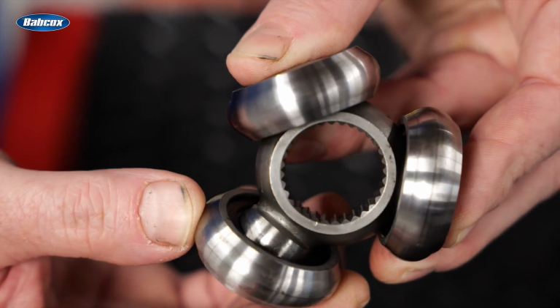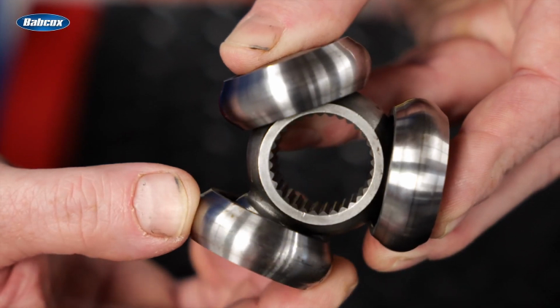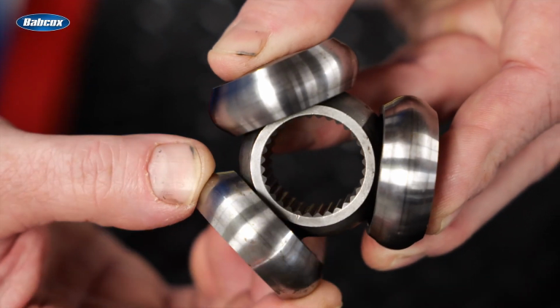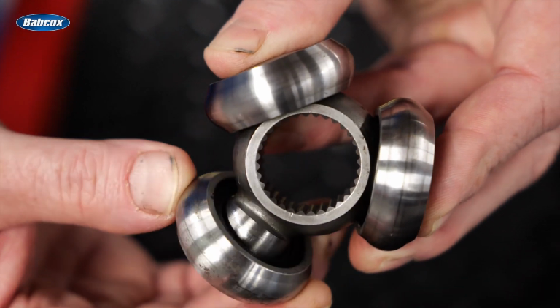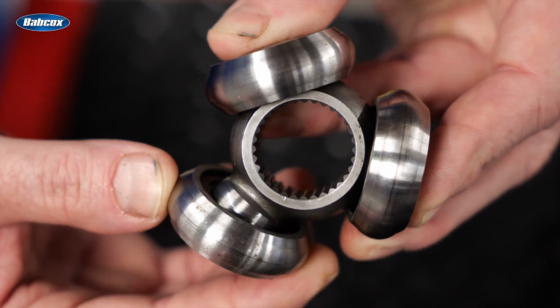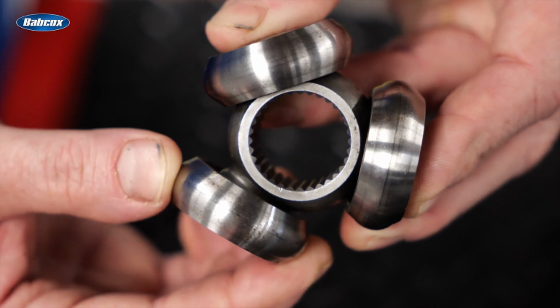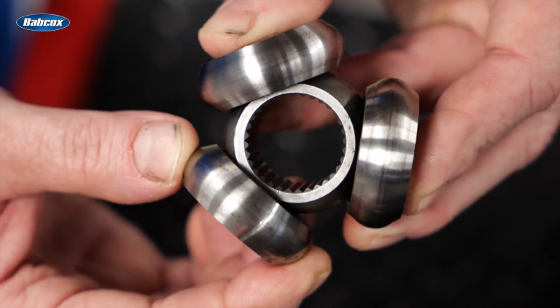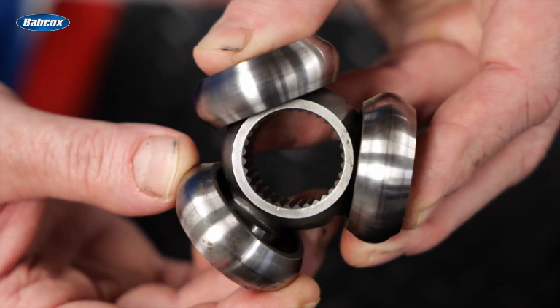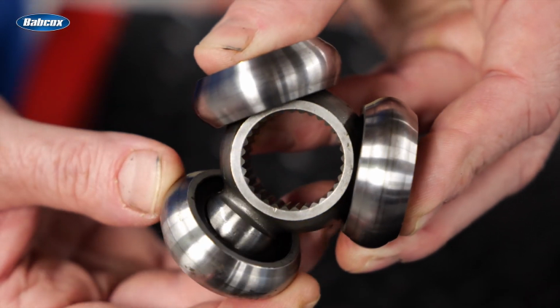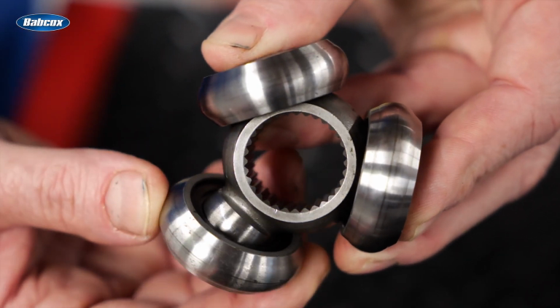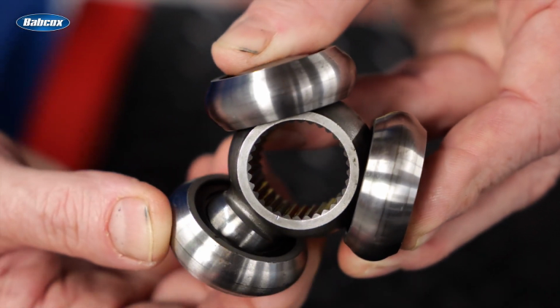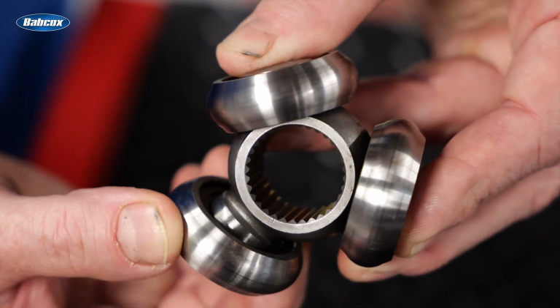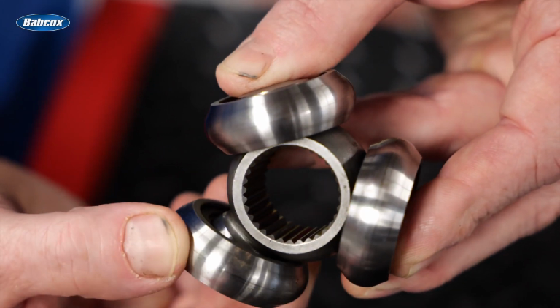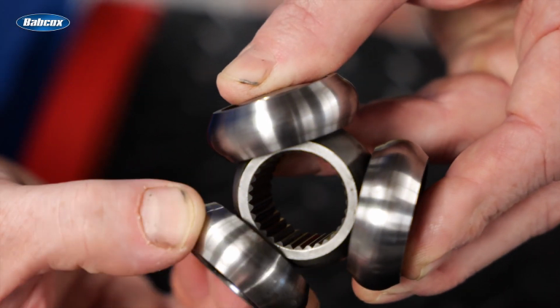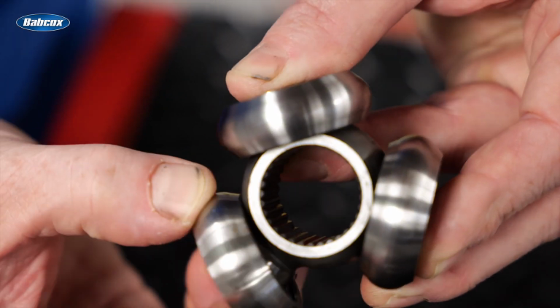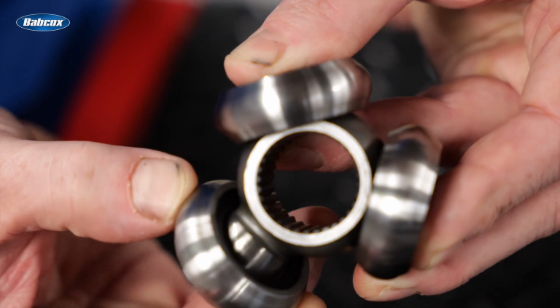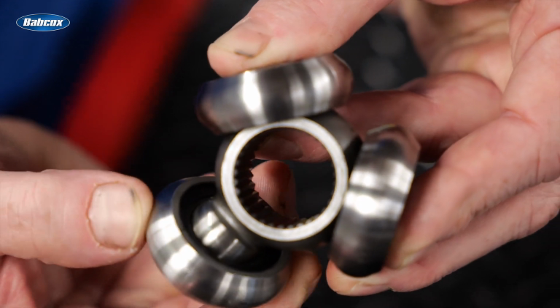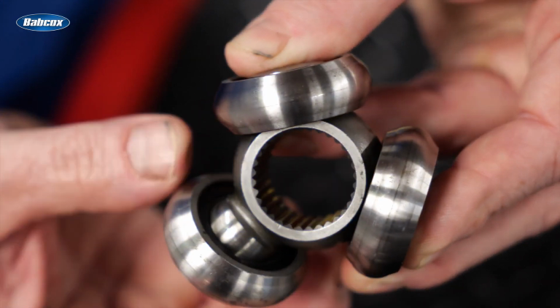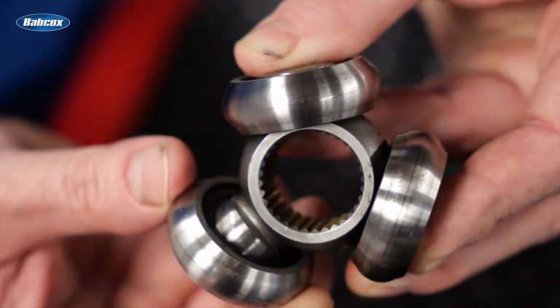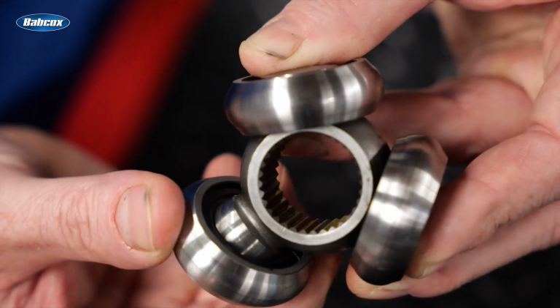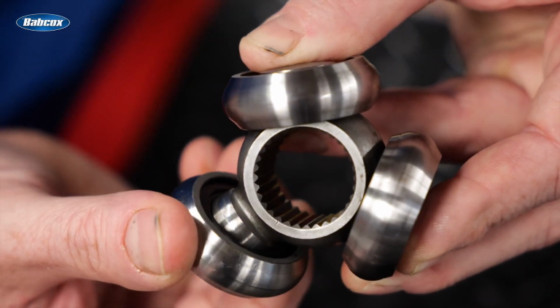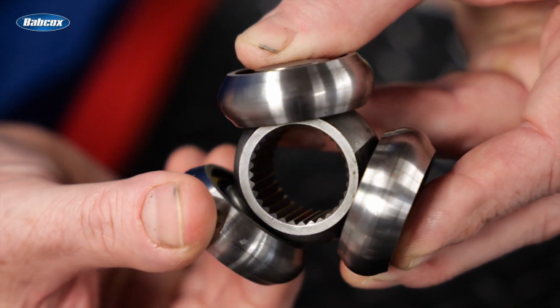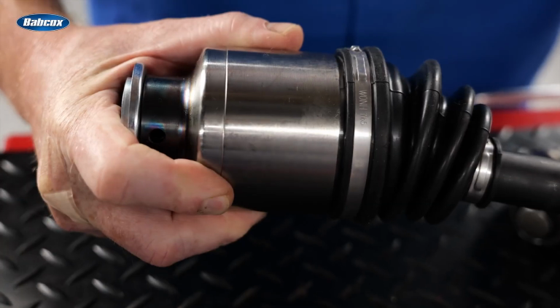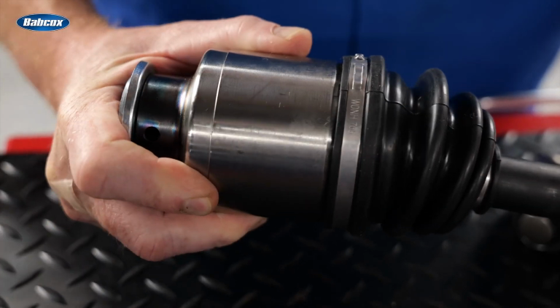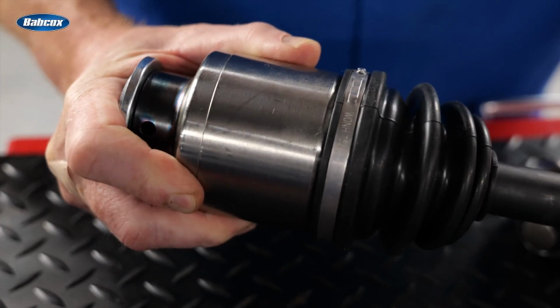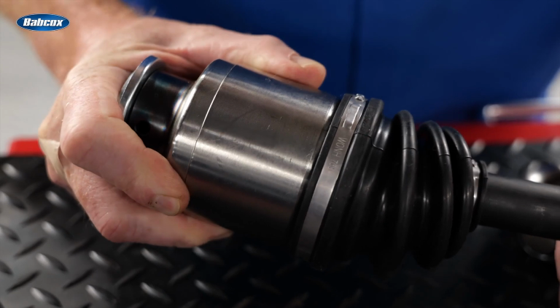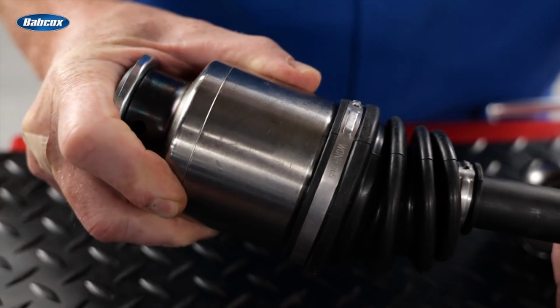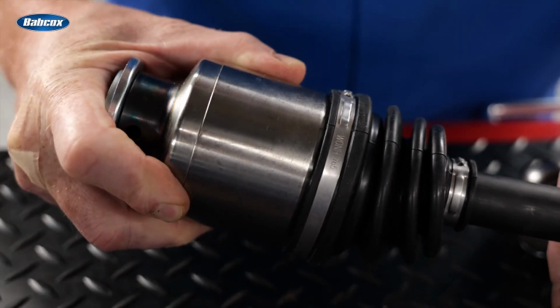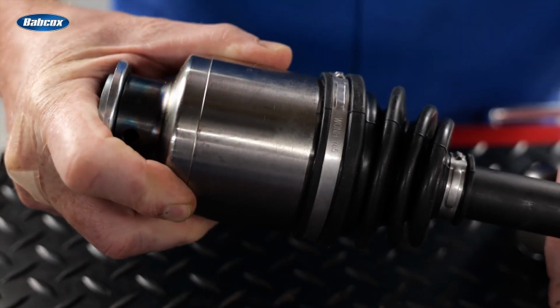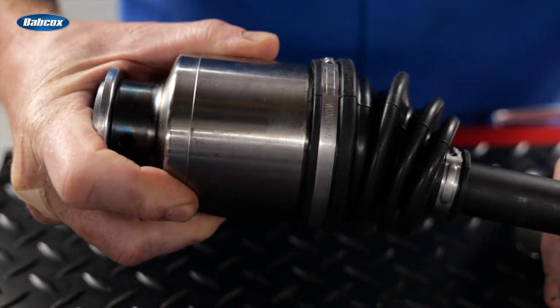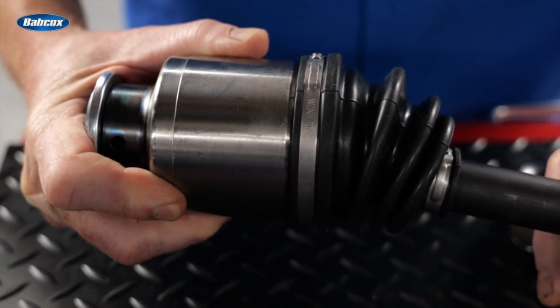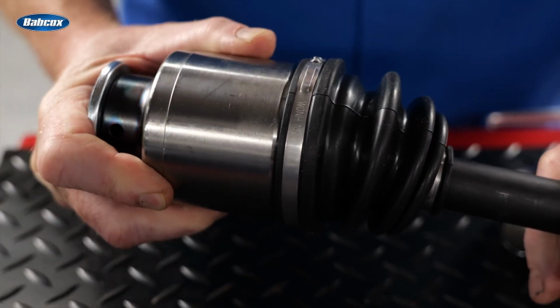Unlike traditional tripod joints, premium AAR socket joint rollers are not fixed on the plunging joint, which allows them to move freely and increase articulation angles up to 26 degrees.